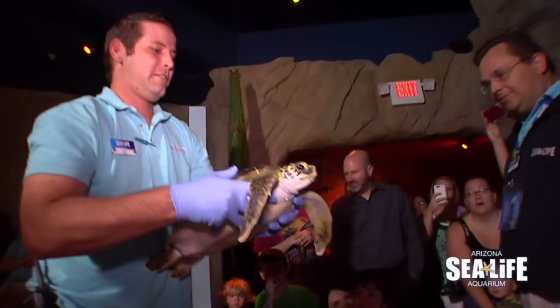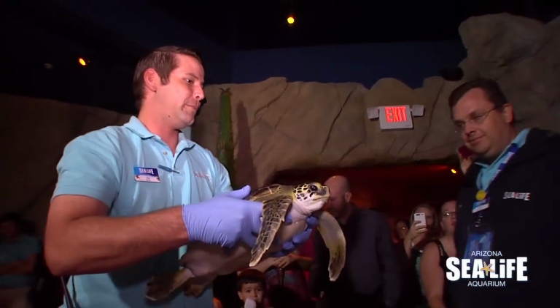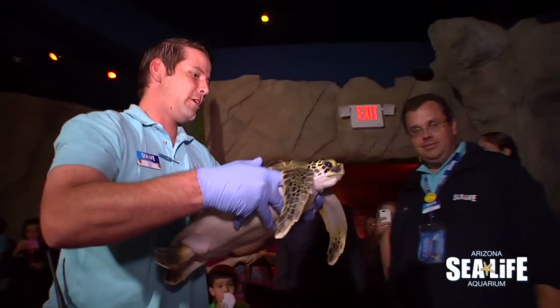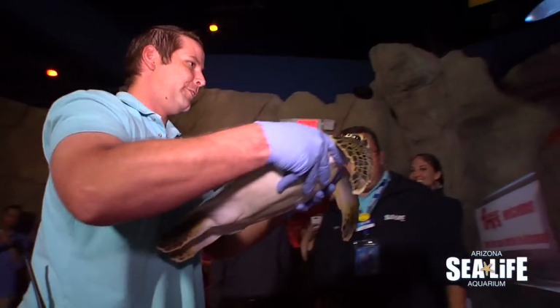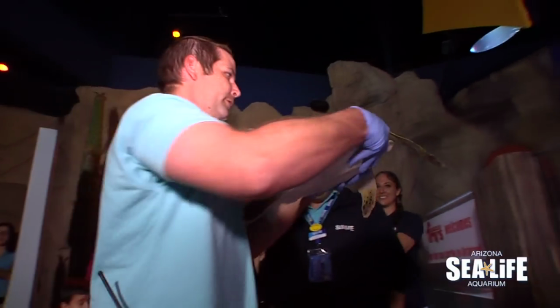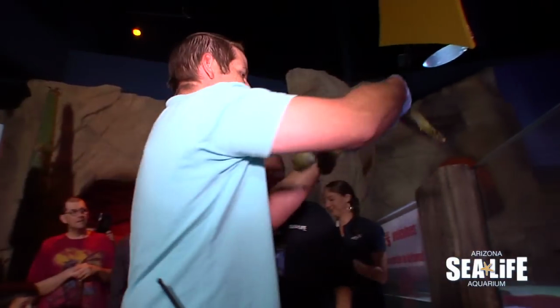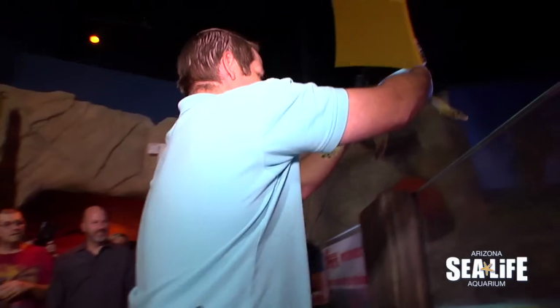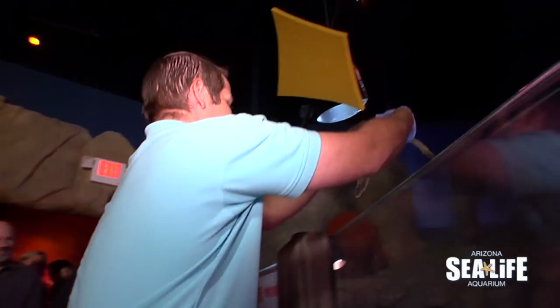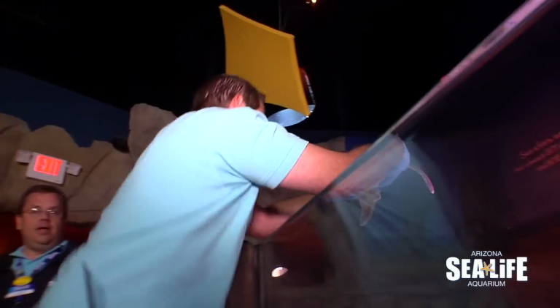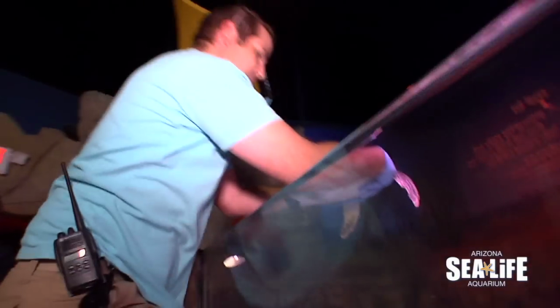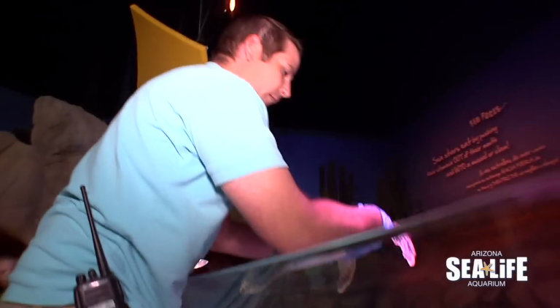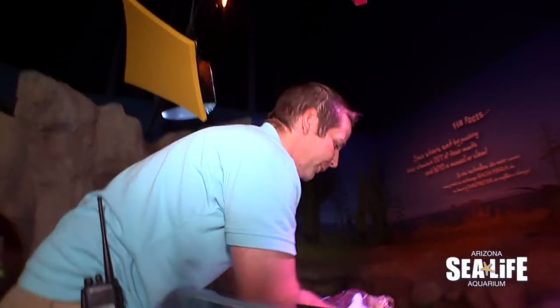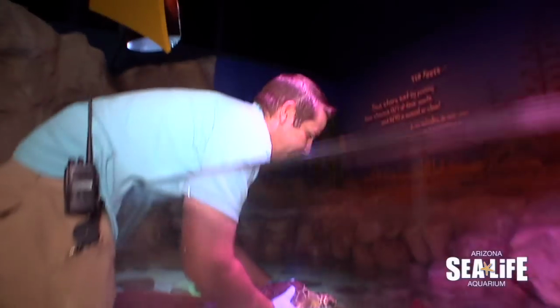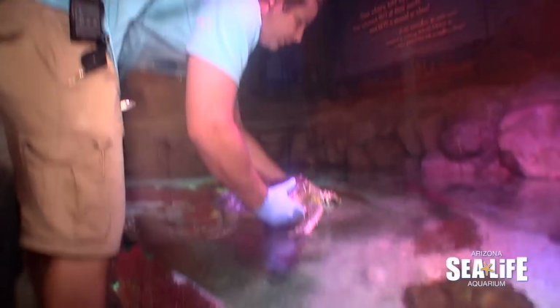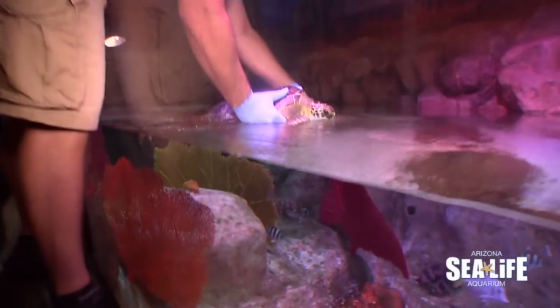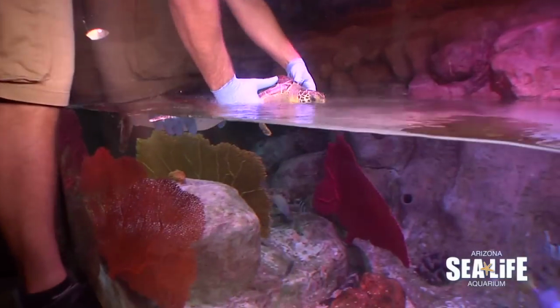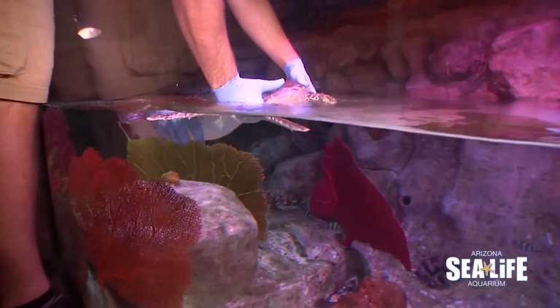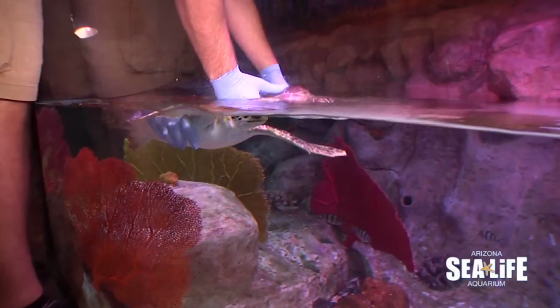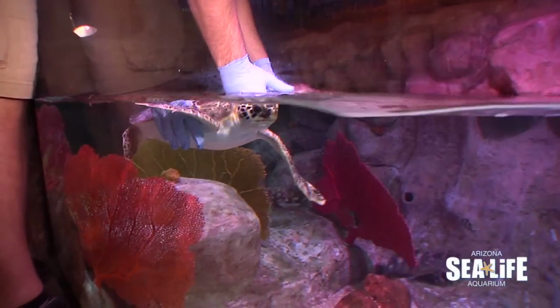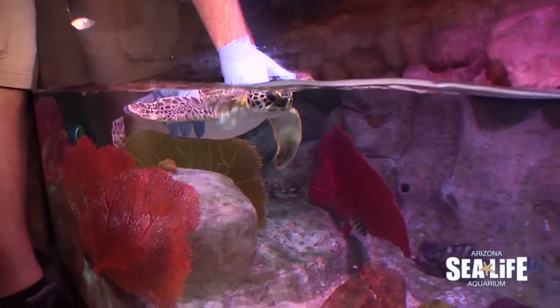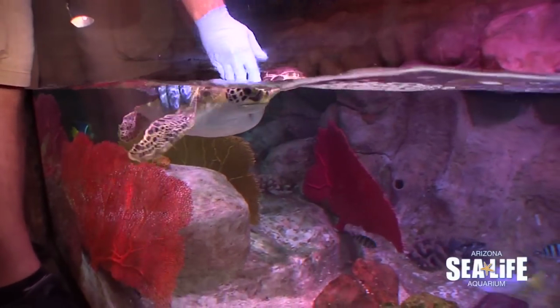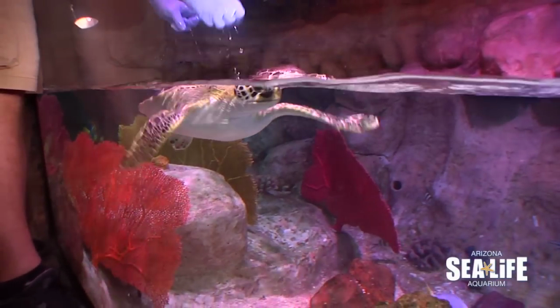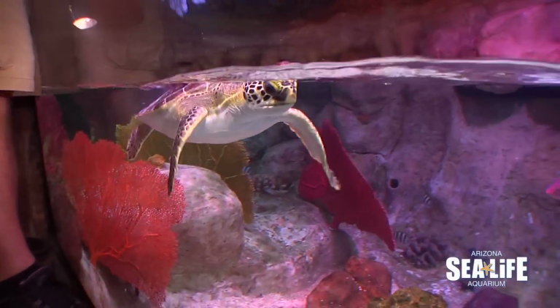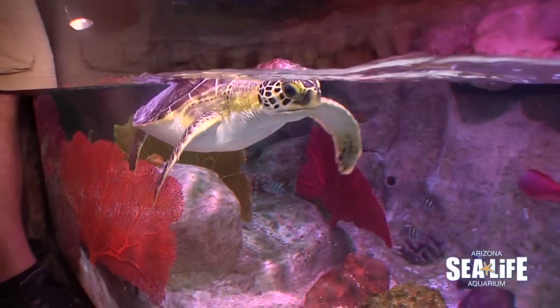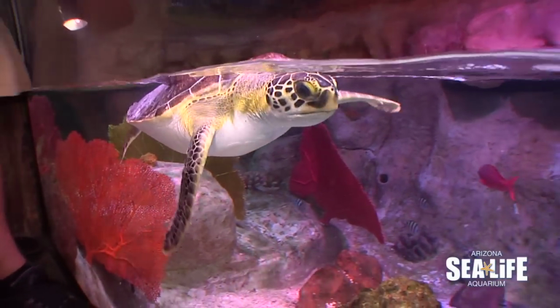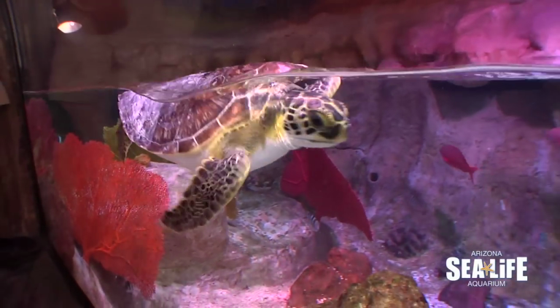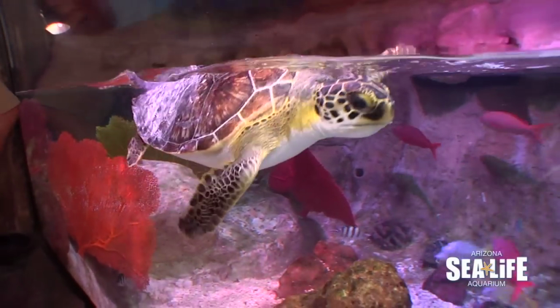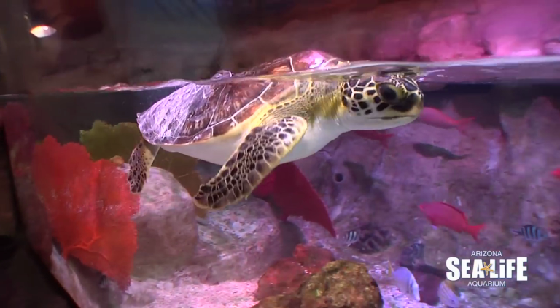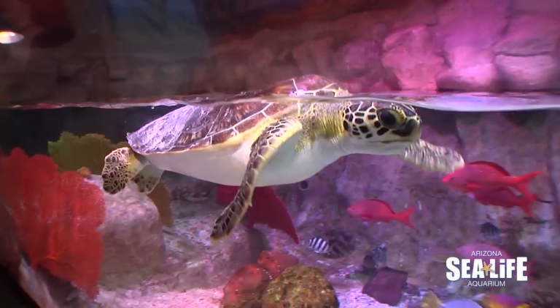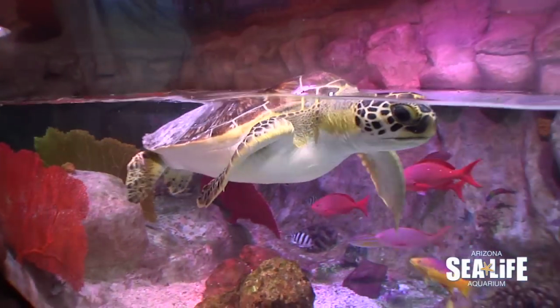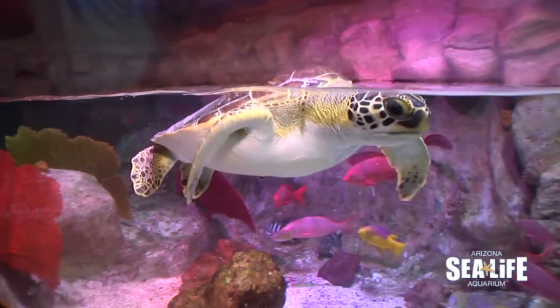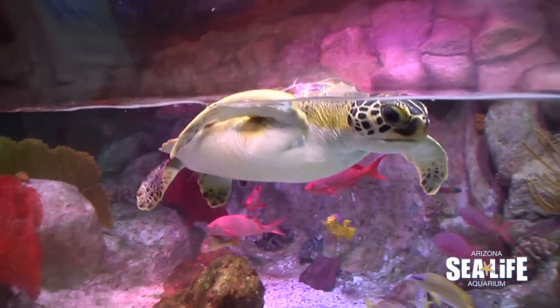Fry is a juvenile, only about five years old and maybe only about five pounds. We don't know if it's a boy or a girl — it's not old enough to be able to tell yet. But at some point we'll be able to run a blood test and we'll find out if it's a he or a she.